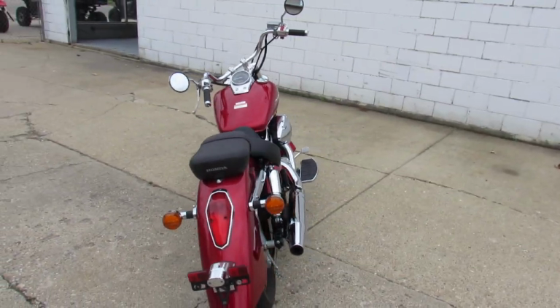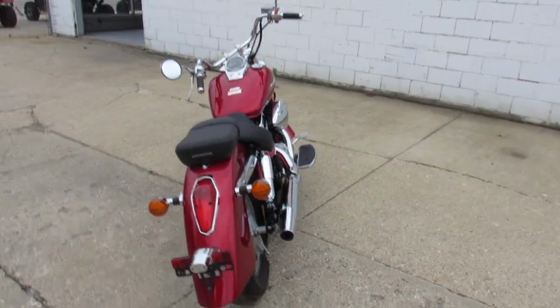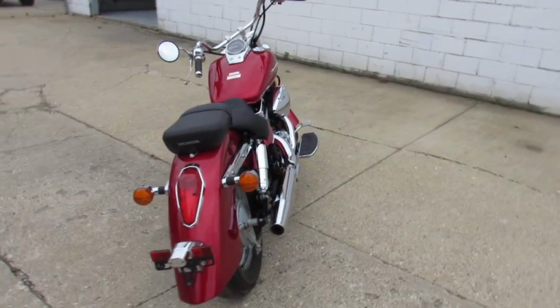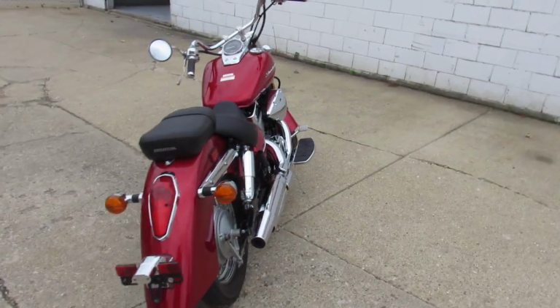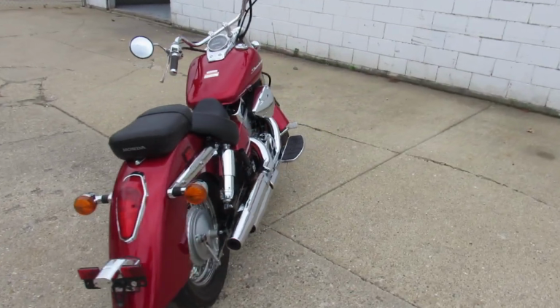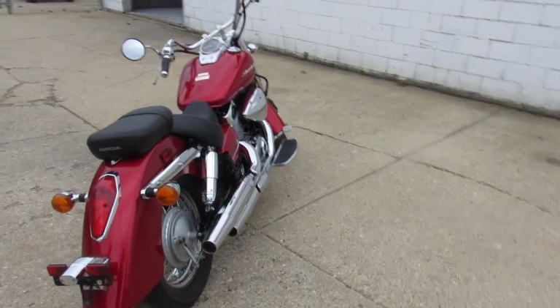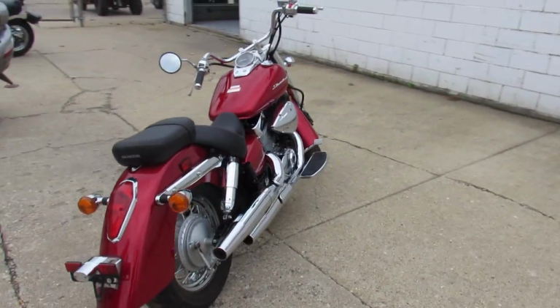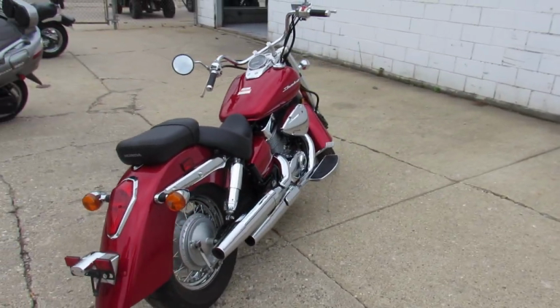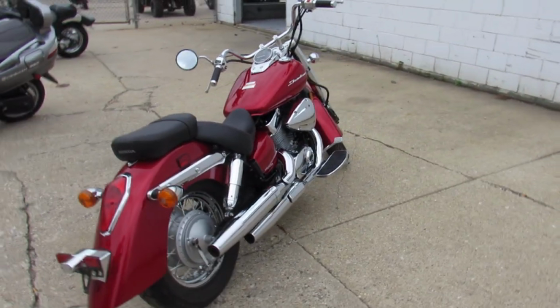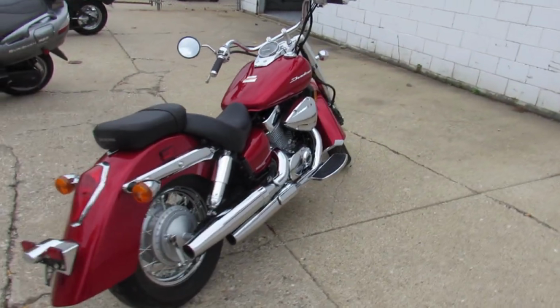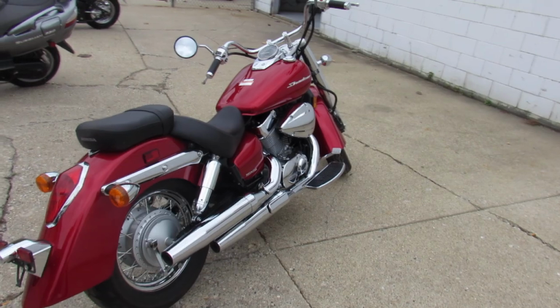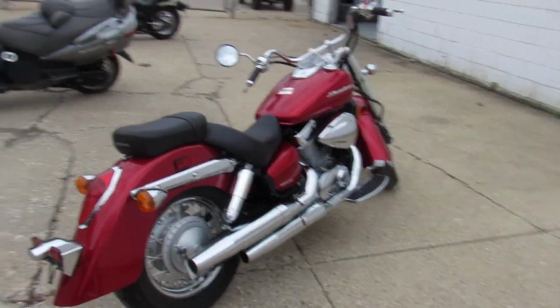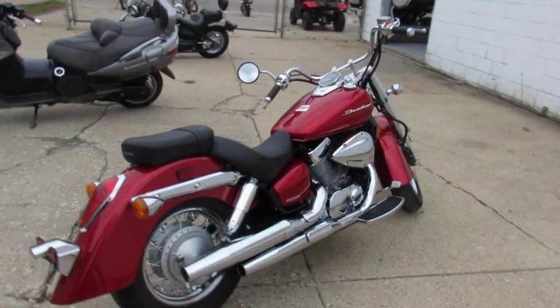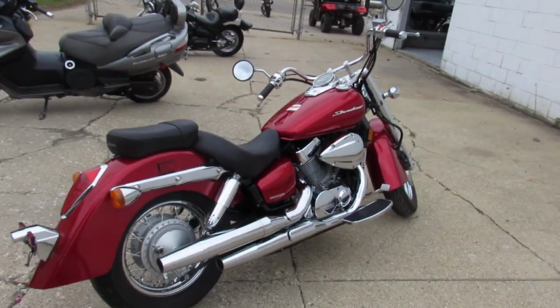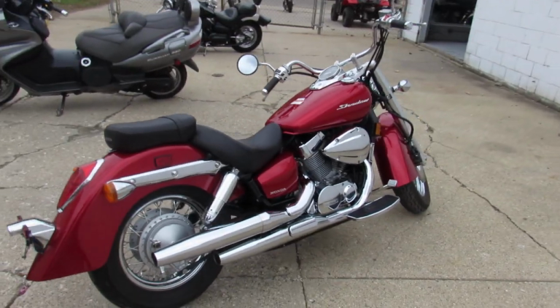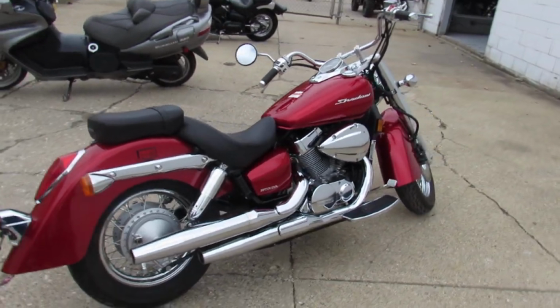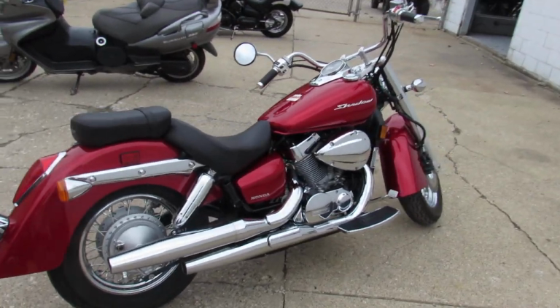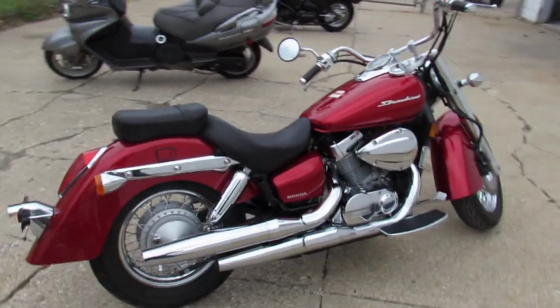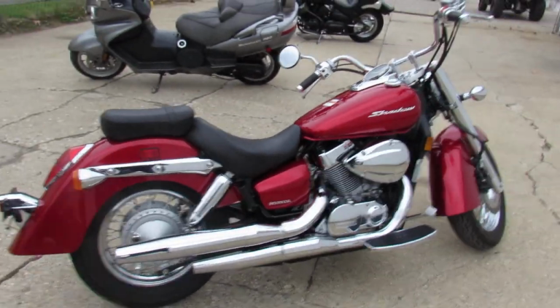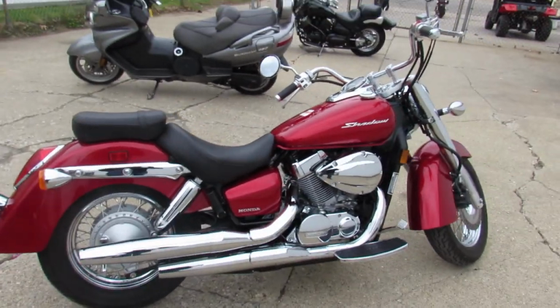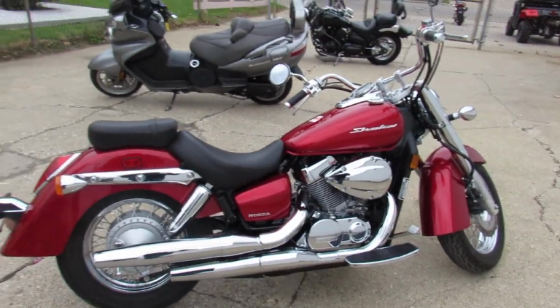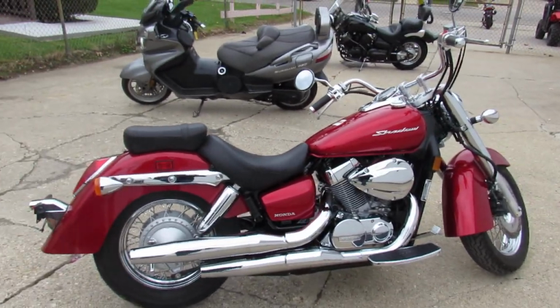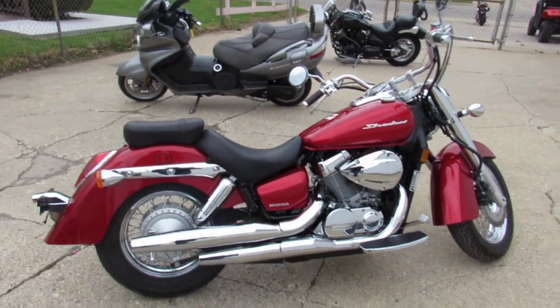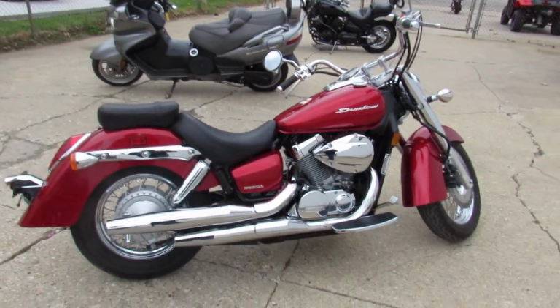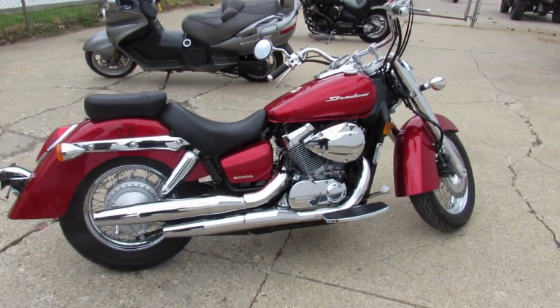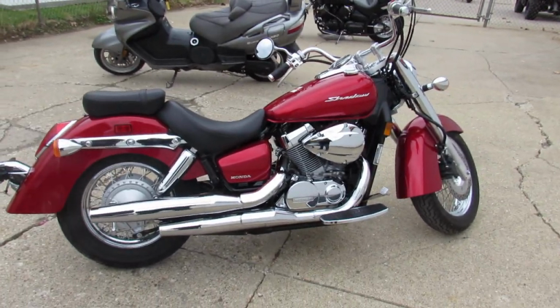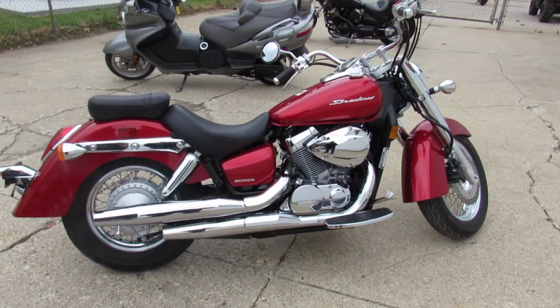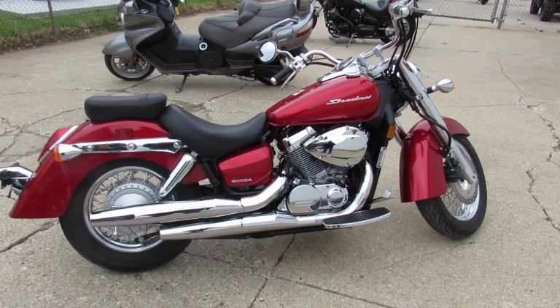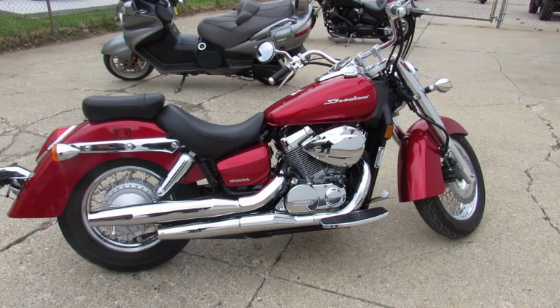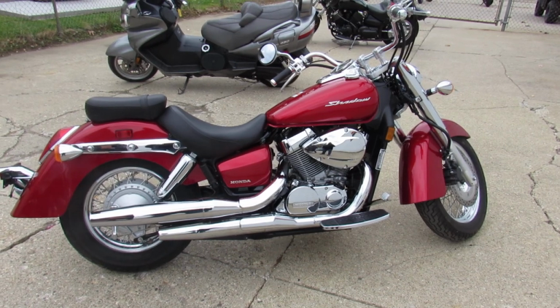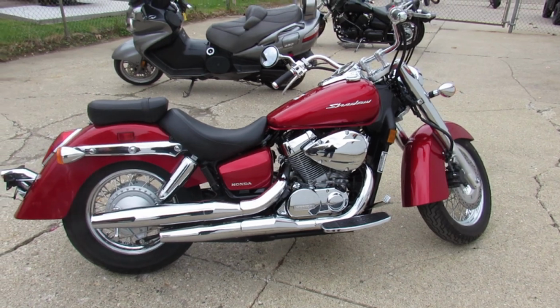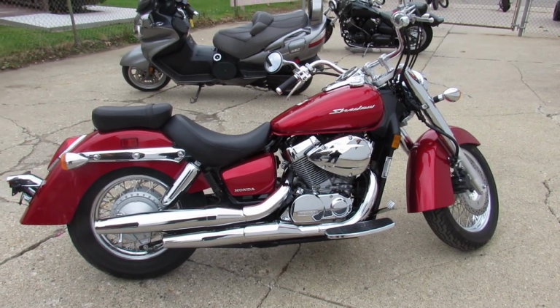Why buy new? Save thousands. '16 Honda 750, 2,800 miles — guaranteed financing, leasing programs, layaway programs.